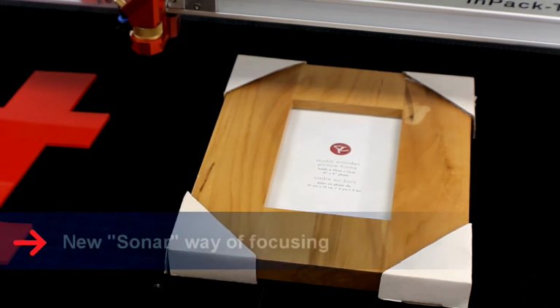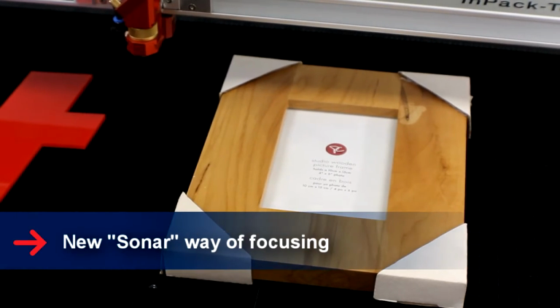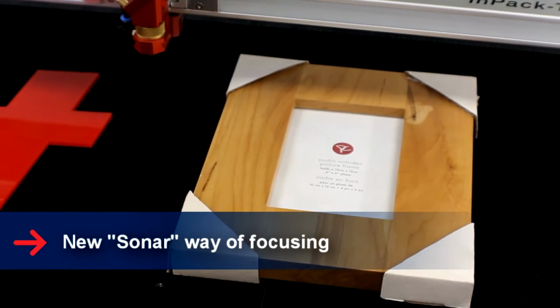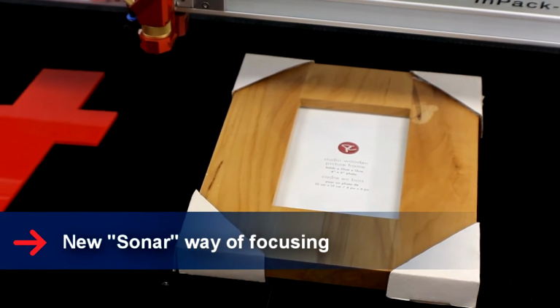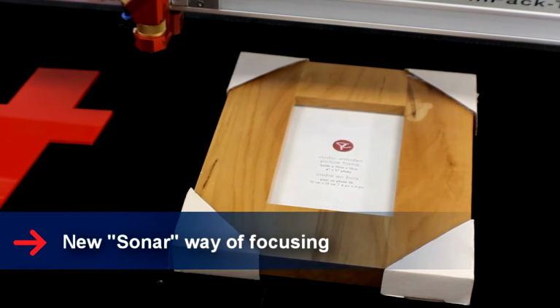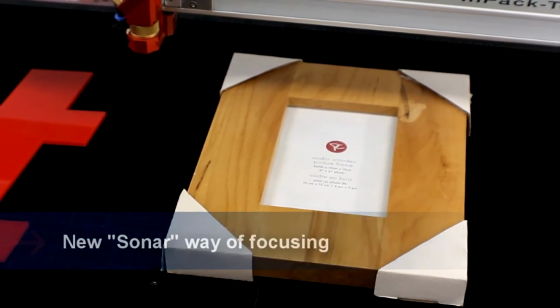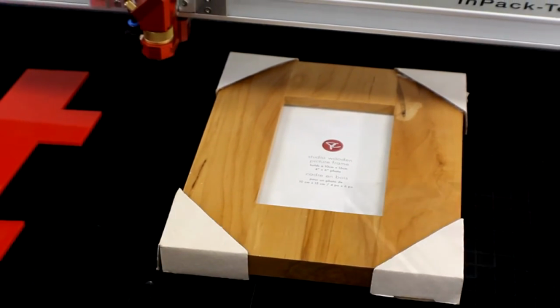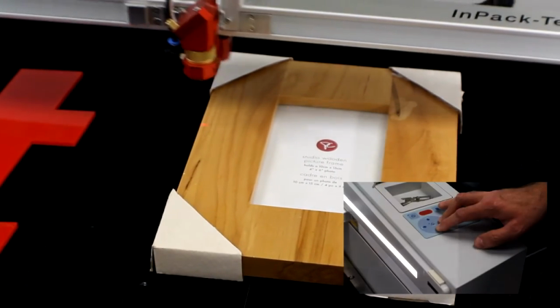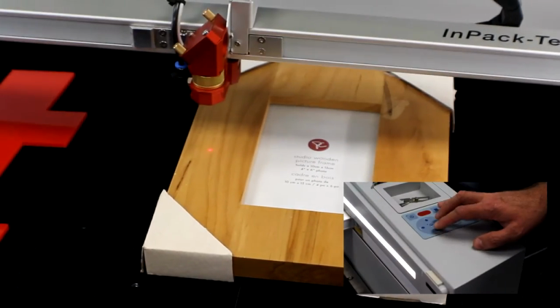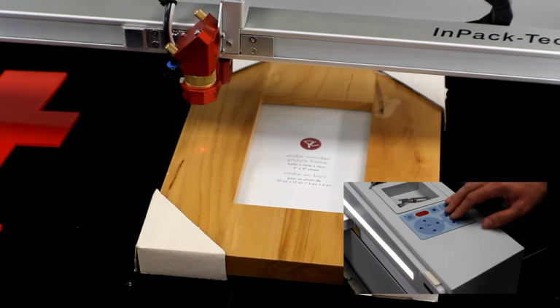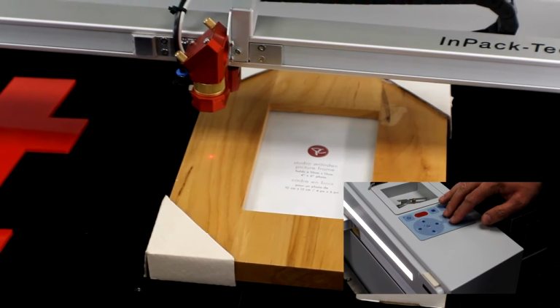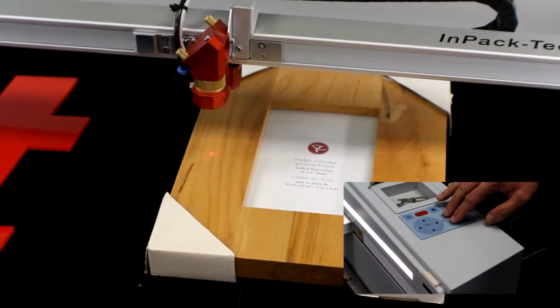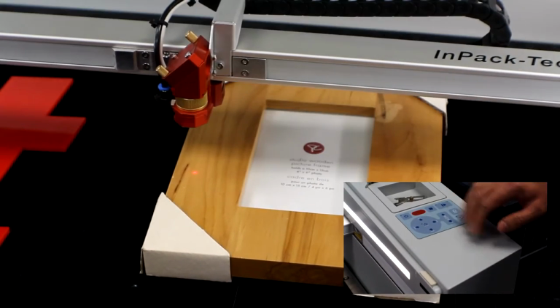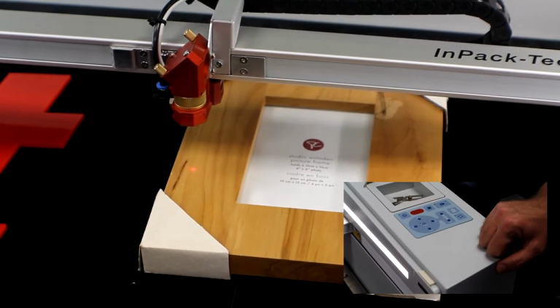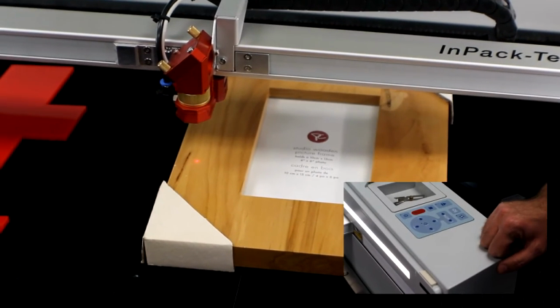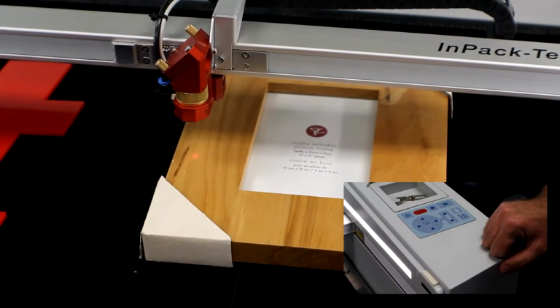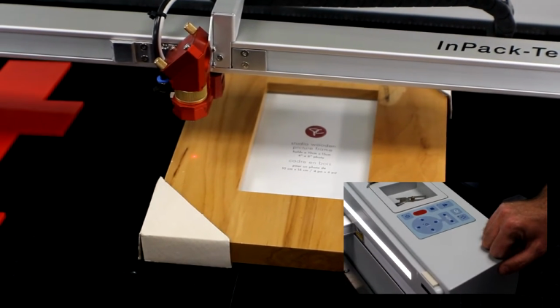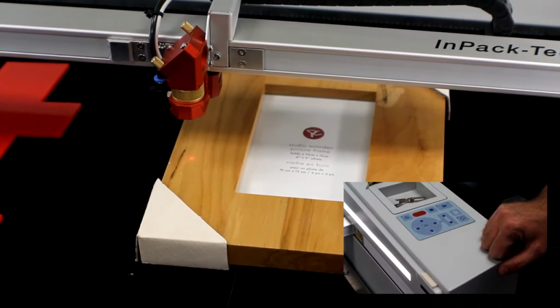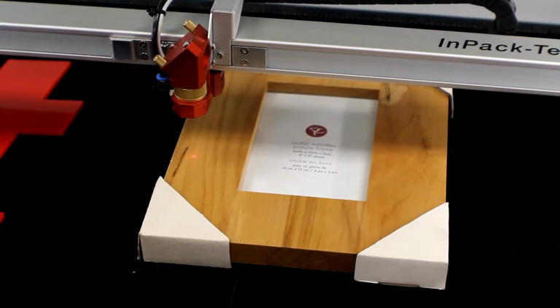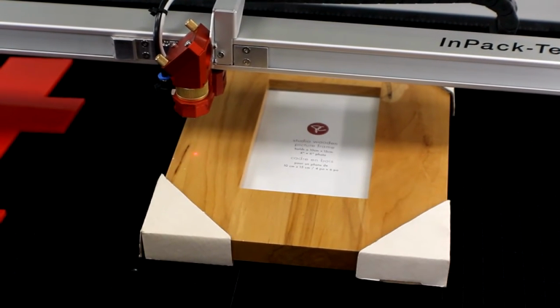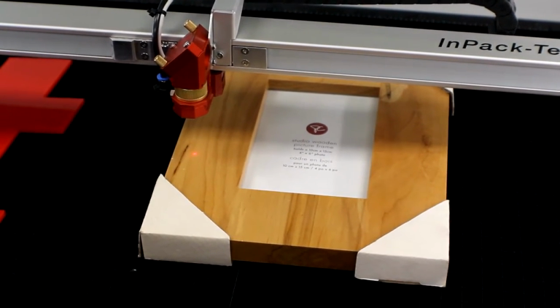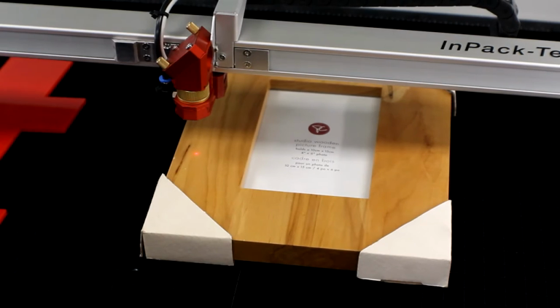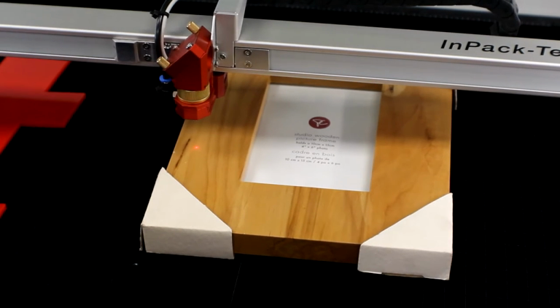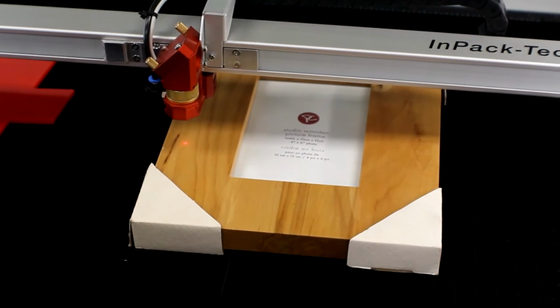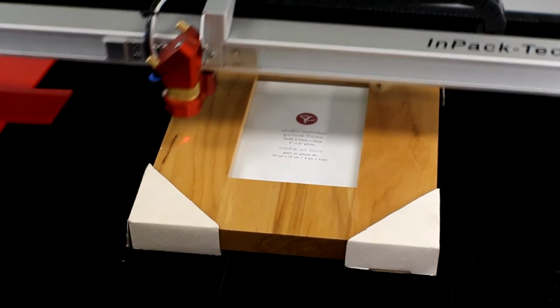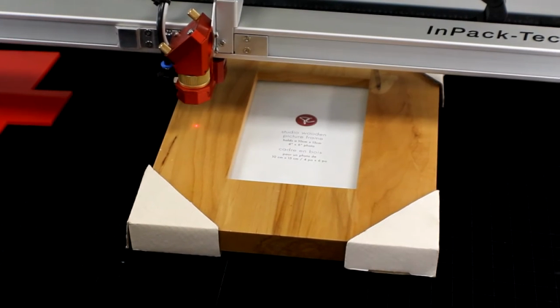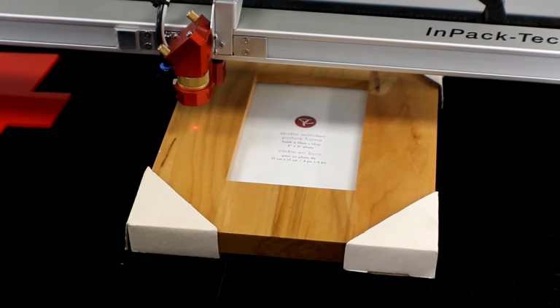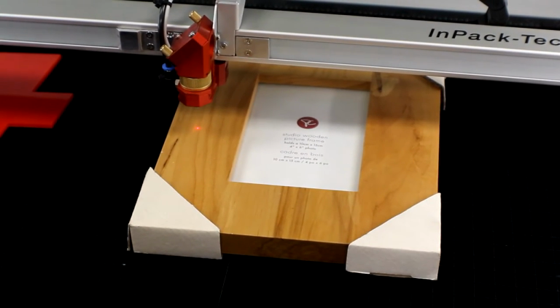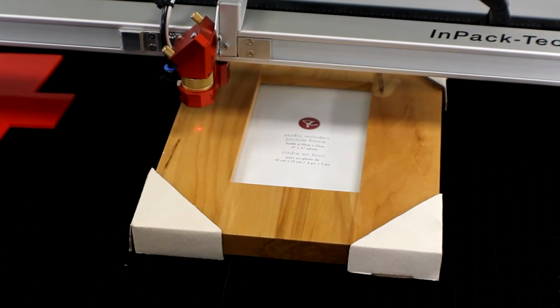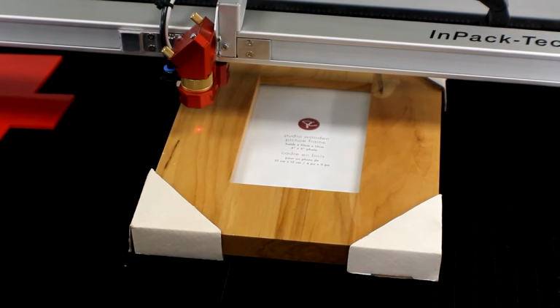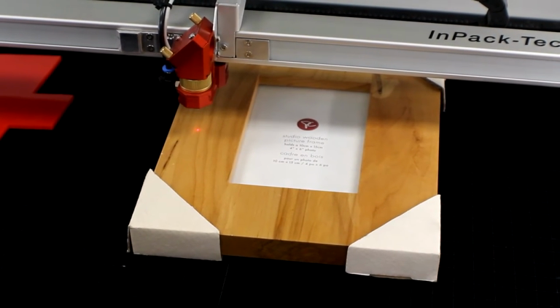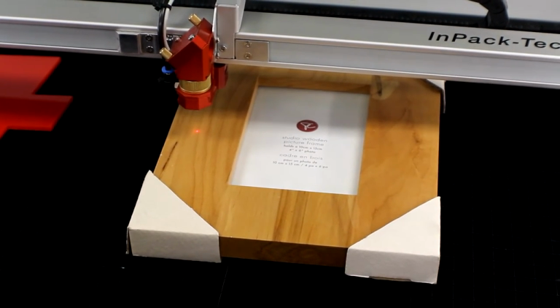With the new sonar technology, we drag the head over to the area that we want to focus on and push the auto focus button. The head moves forward to put the sensor over top of the correct area, it focuses, and then it moves the head back.